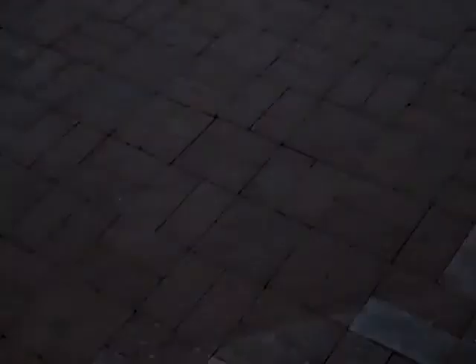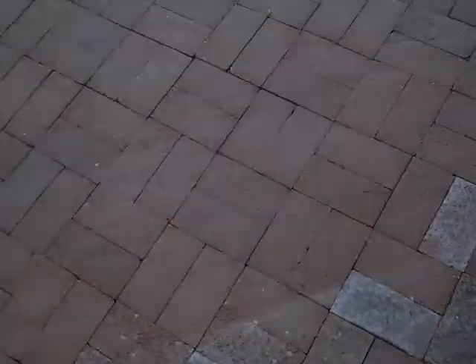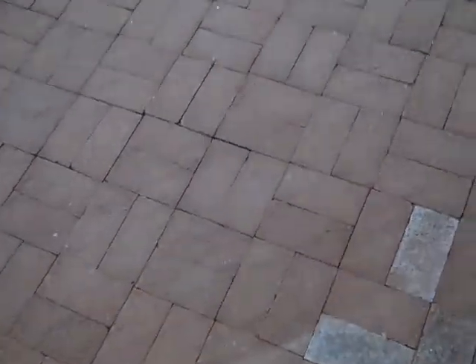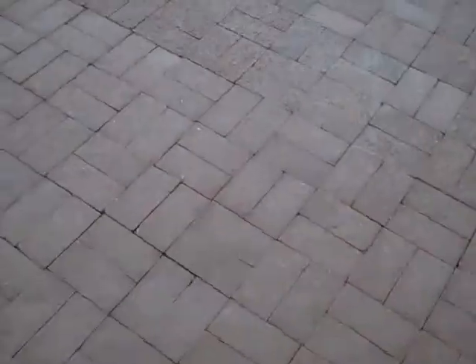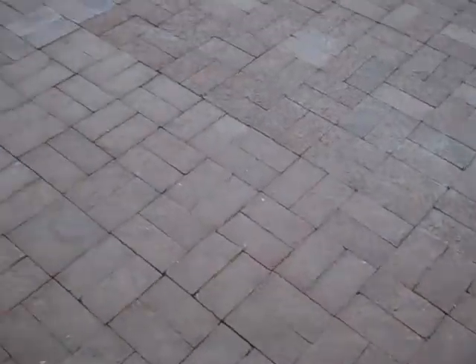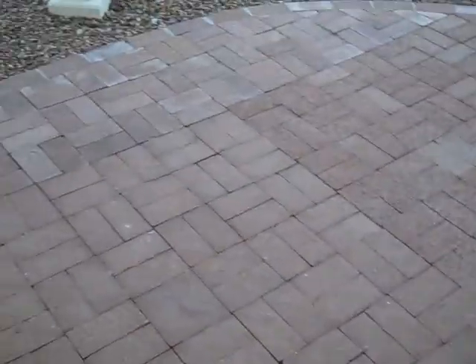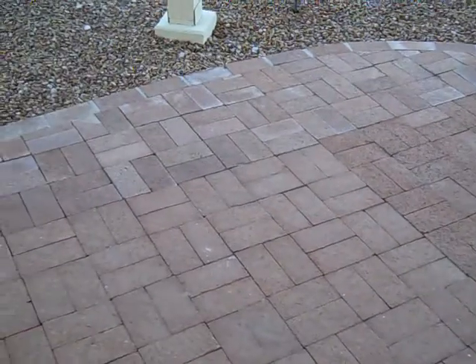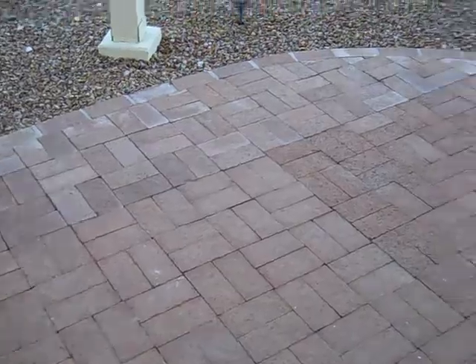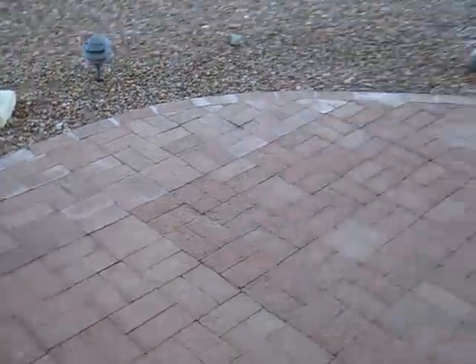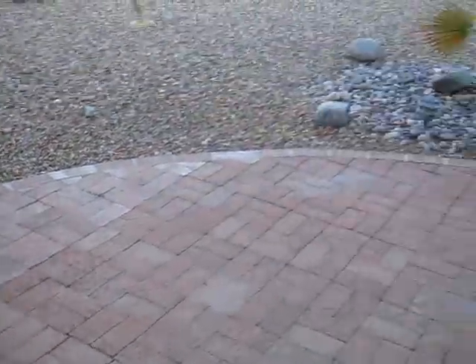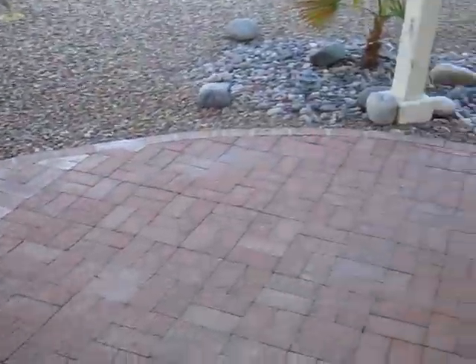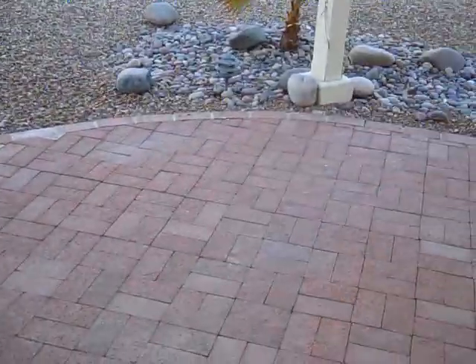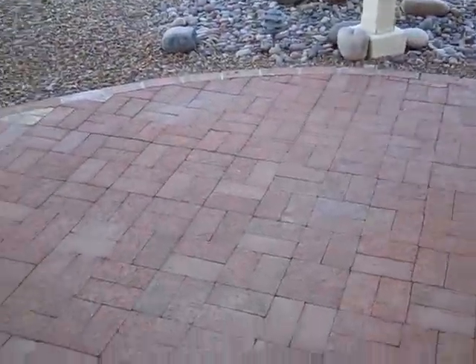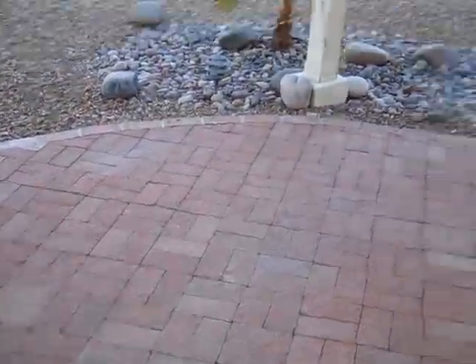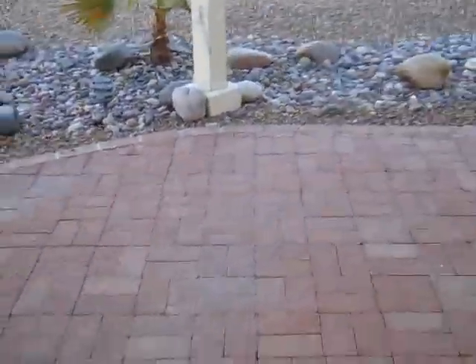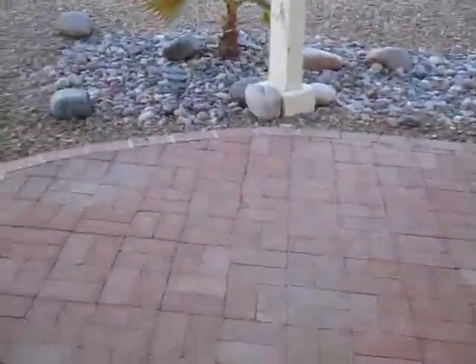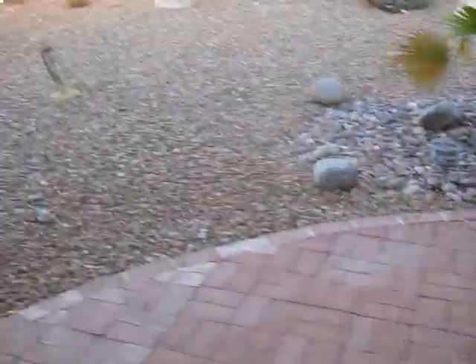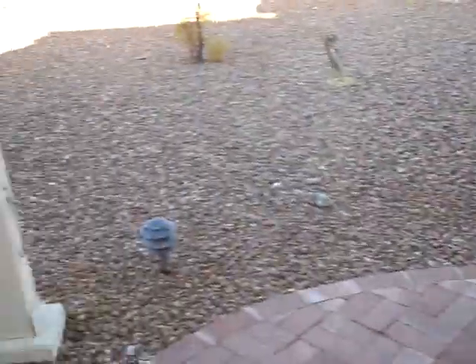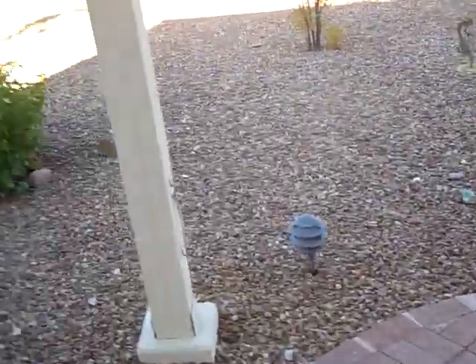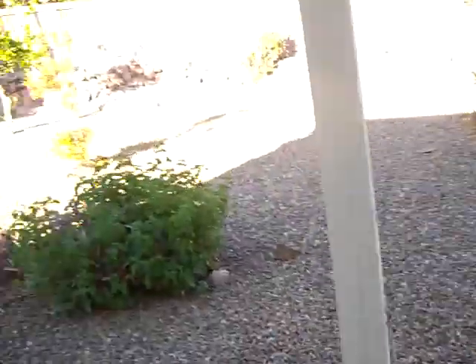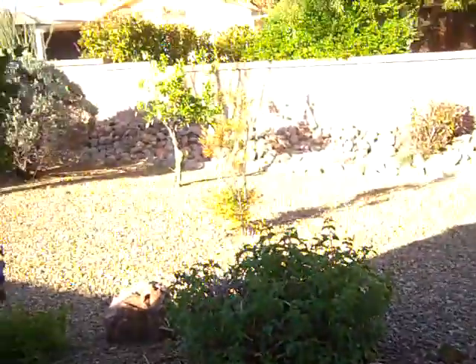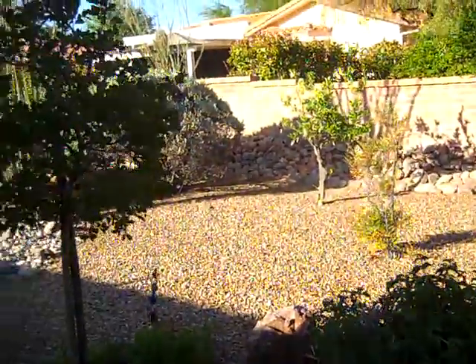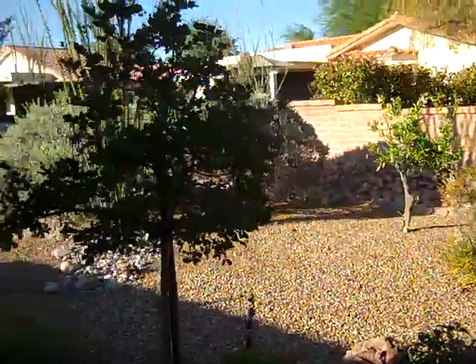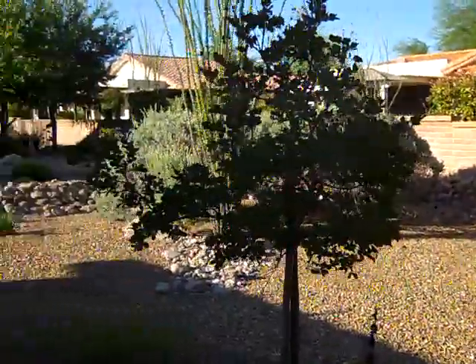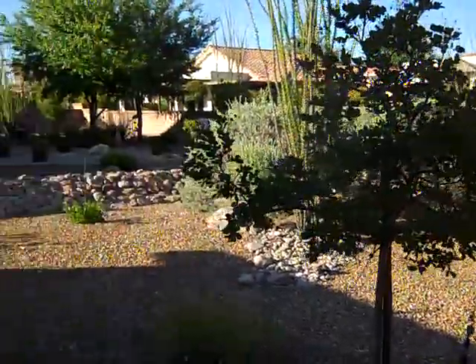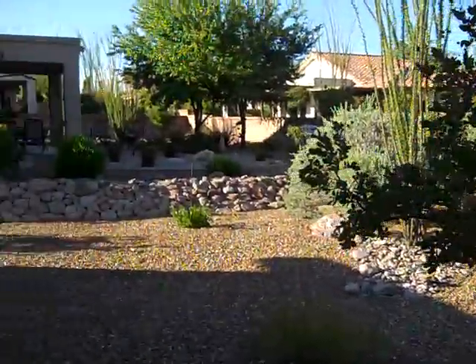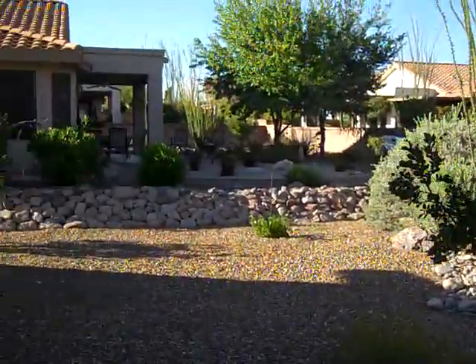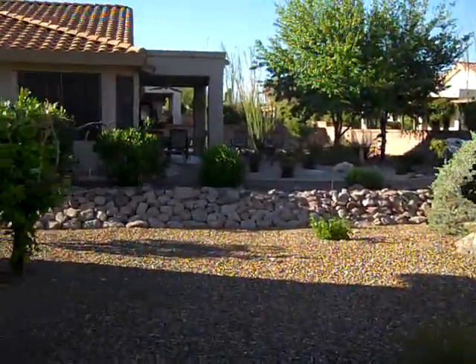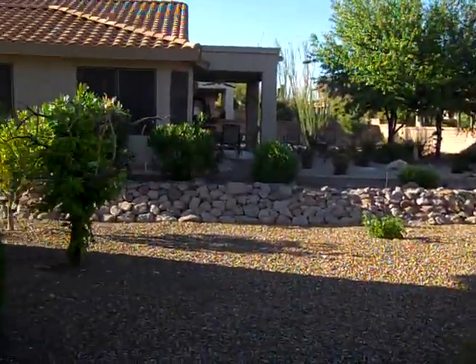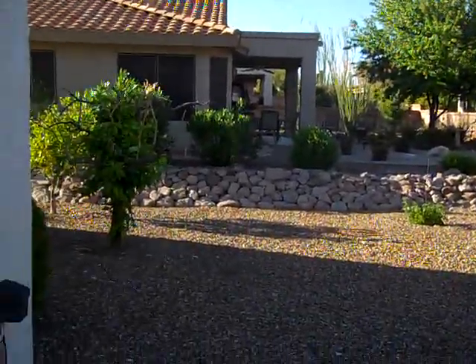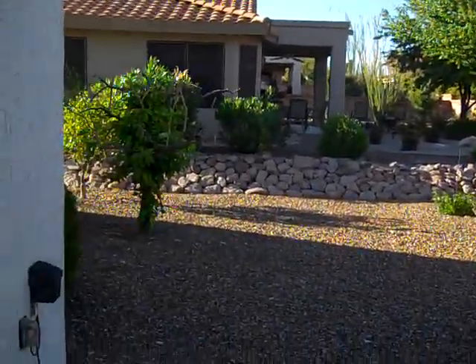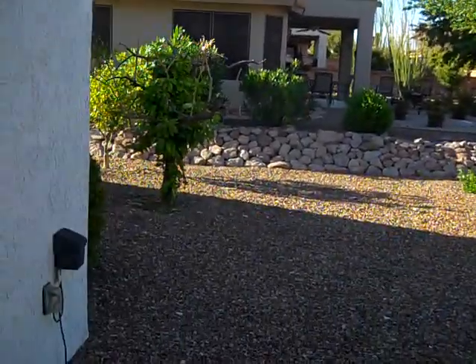So this is the patio. It's made out of pavers. It's got some curvature to it, which looks nice. Then the yard — it's a nice large yard.